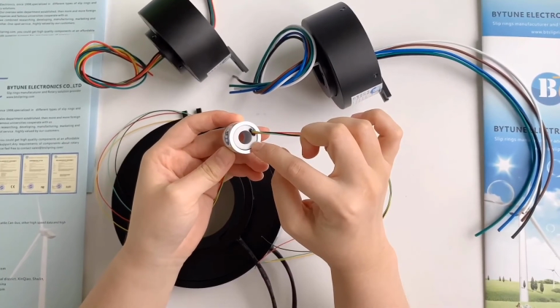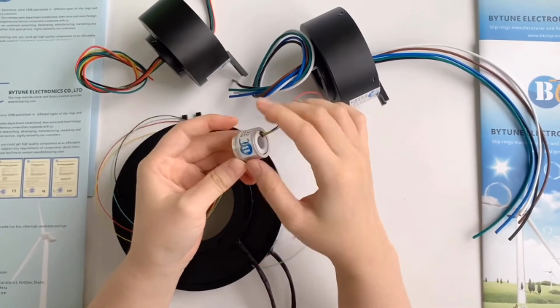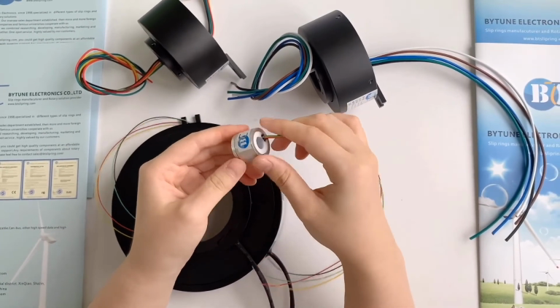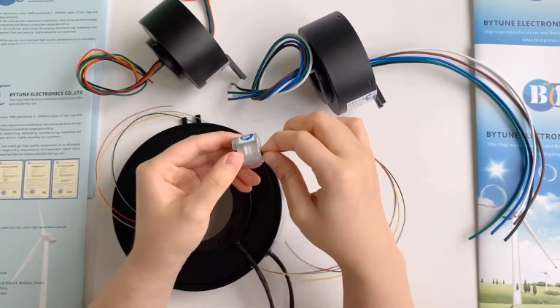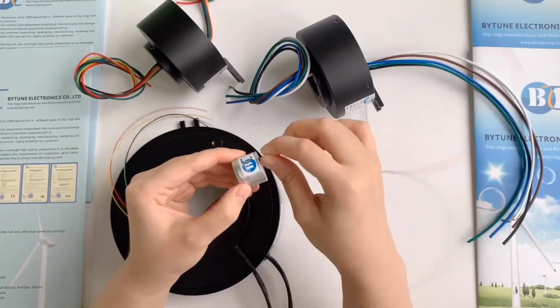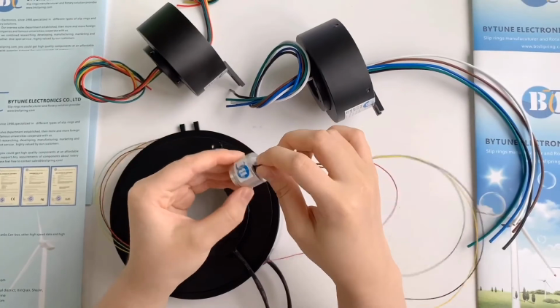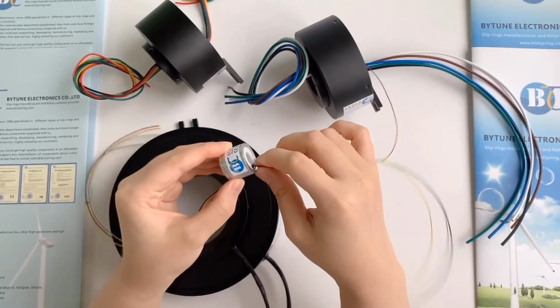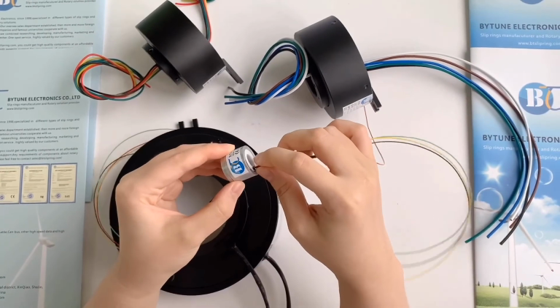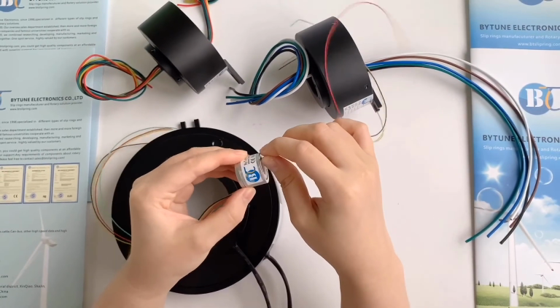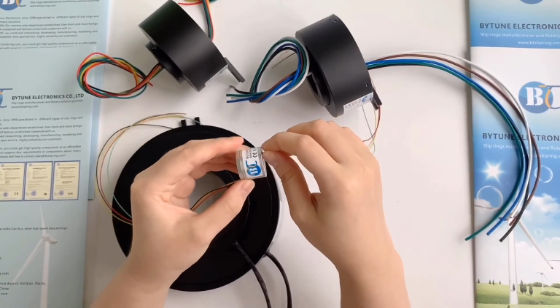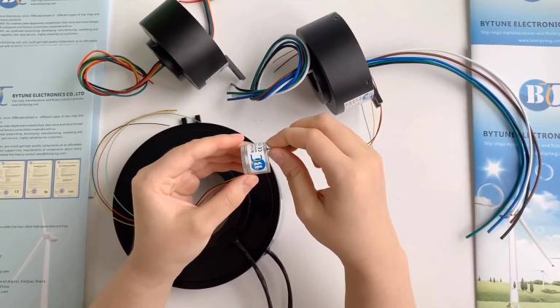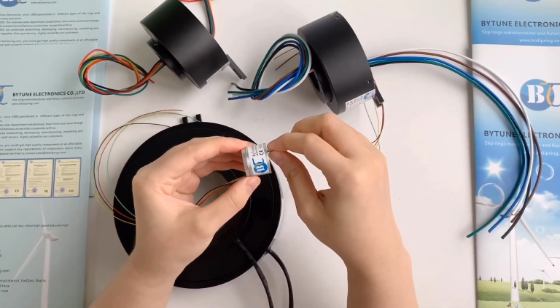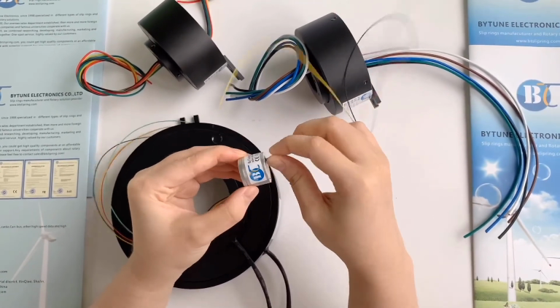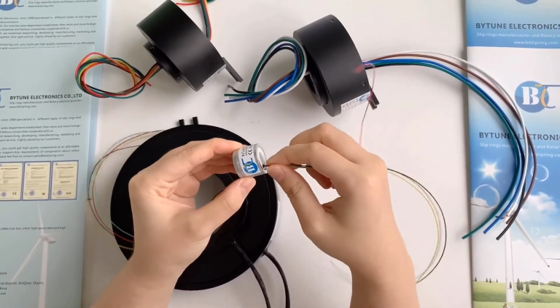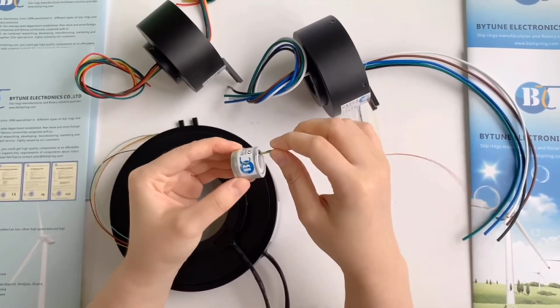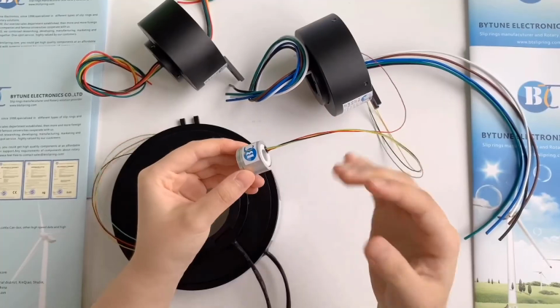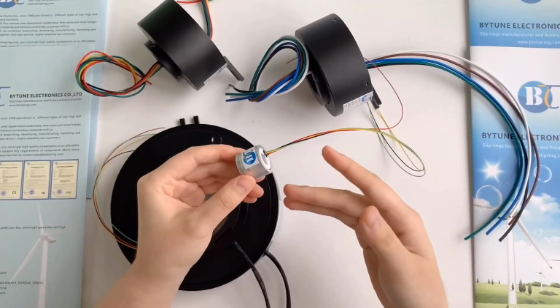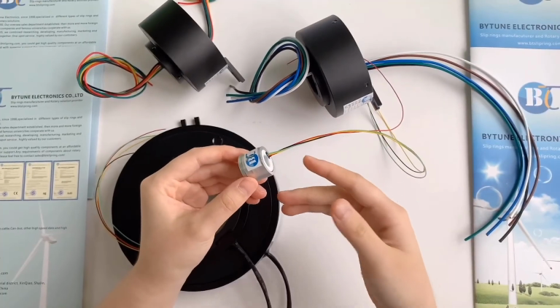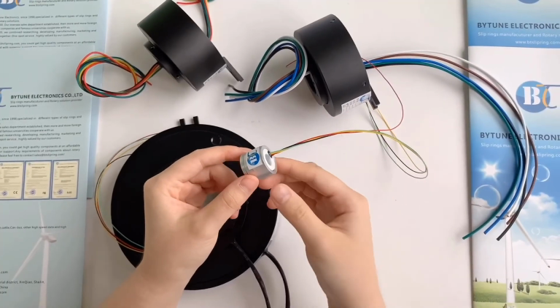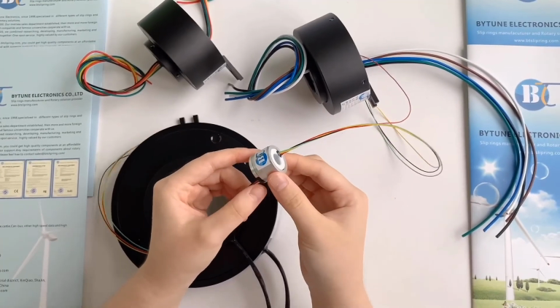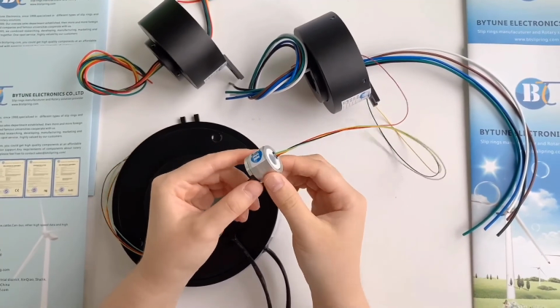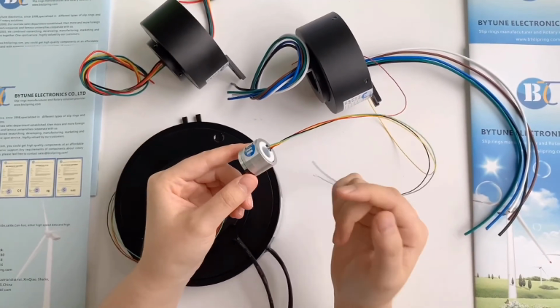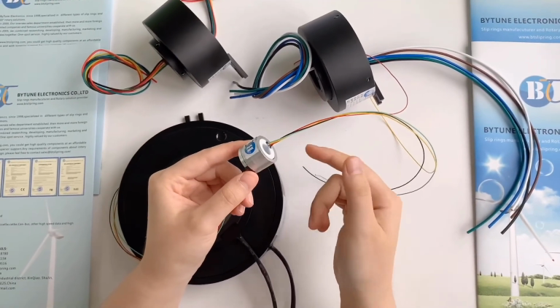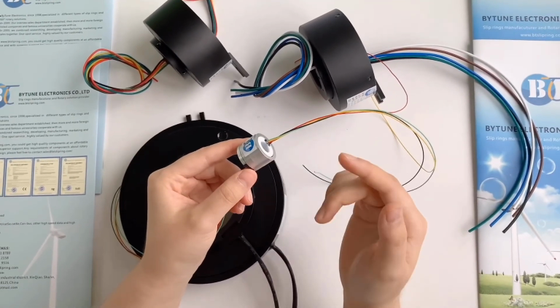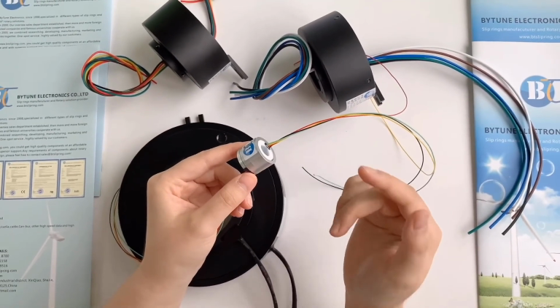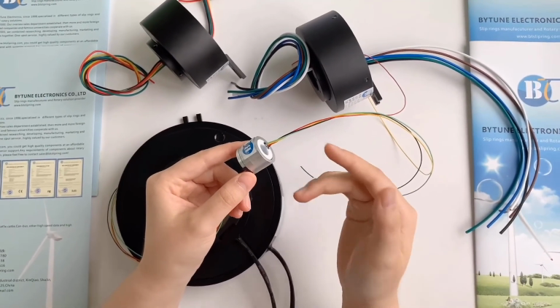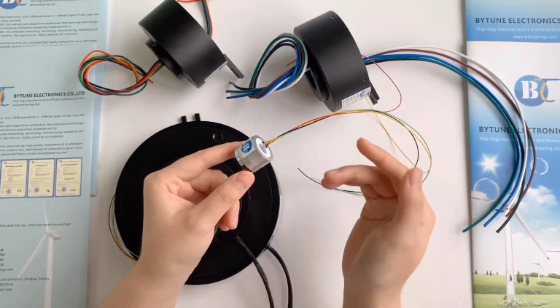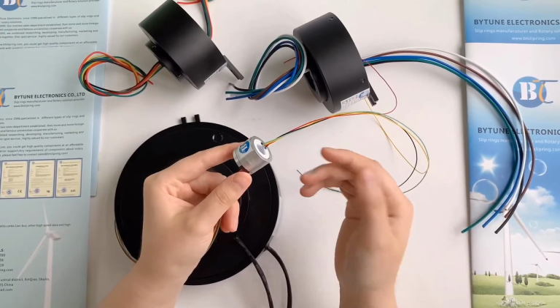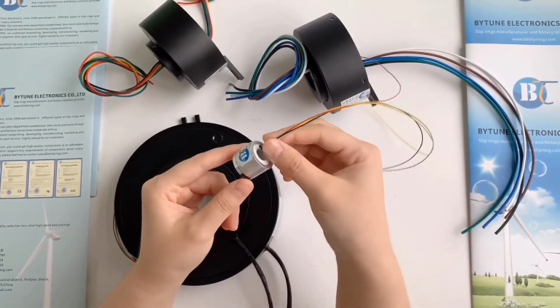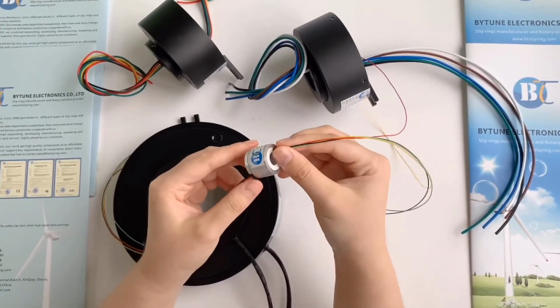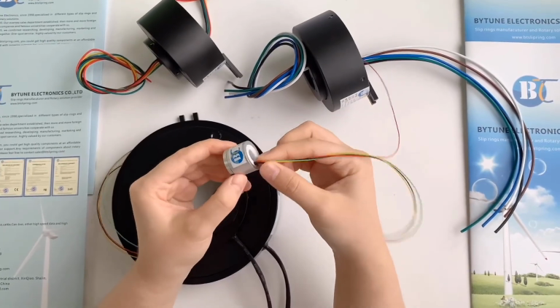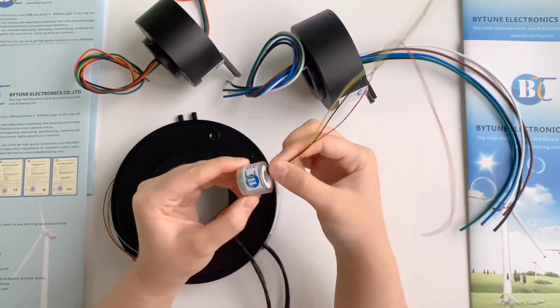Which makes it more light than the standard one. This product is perfect for equipment that has limited weight and space in the slipring installation.